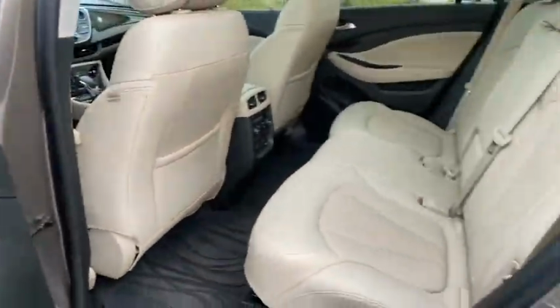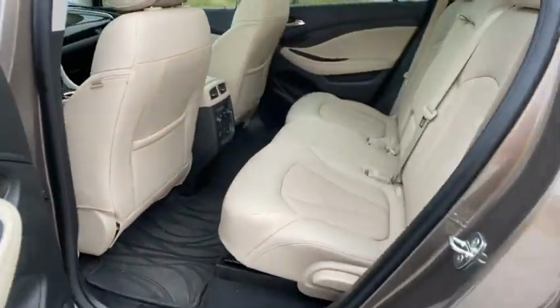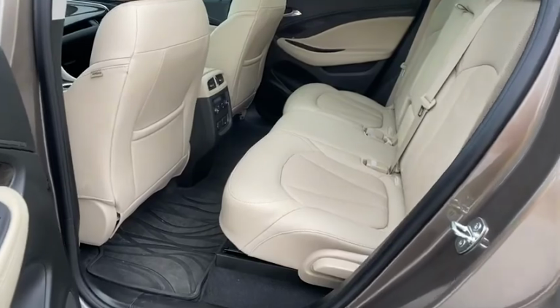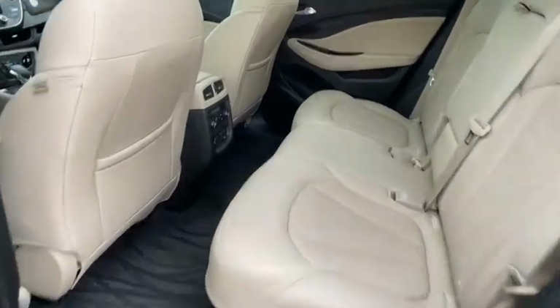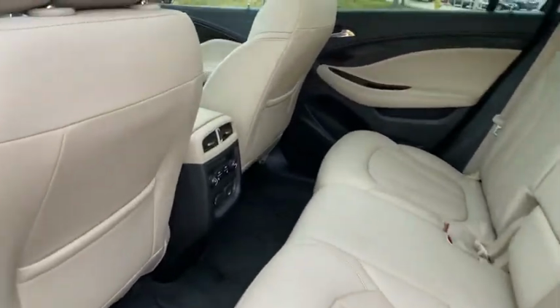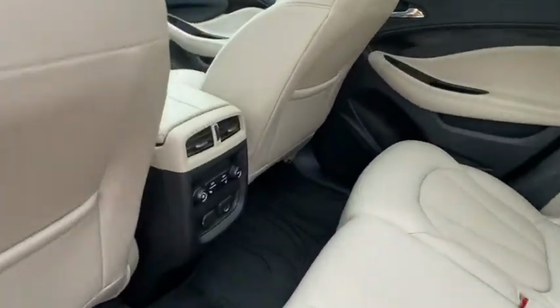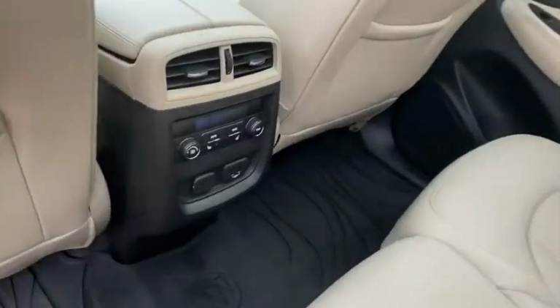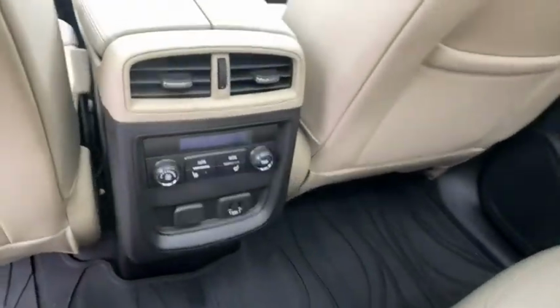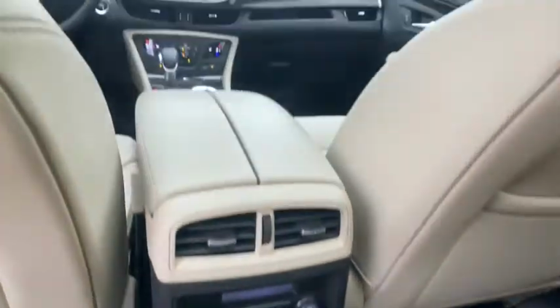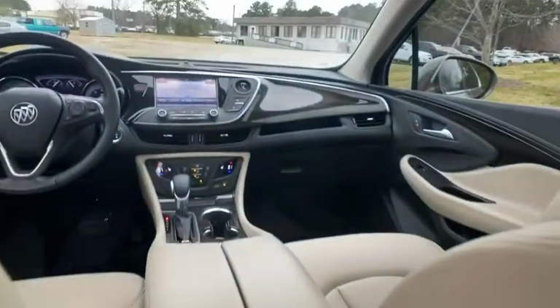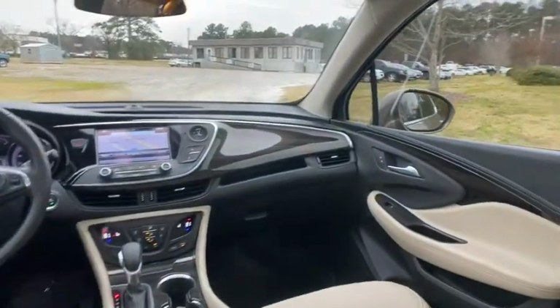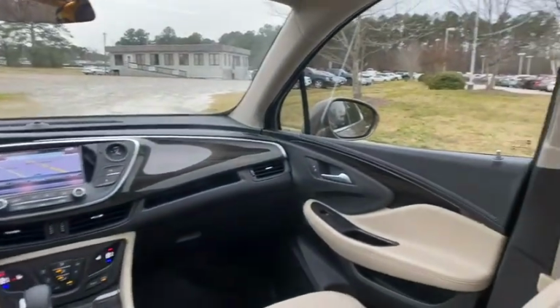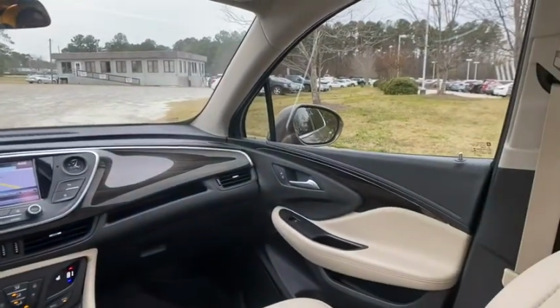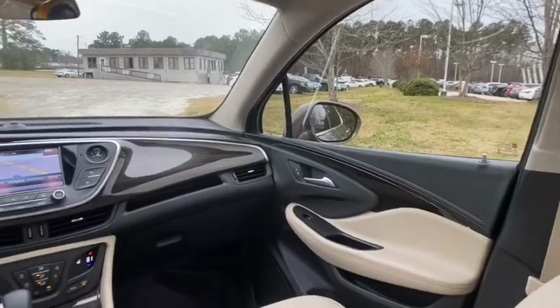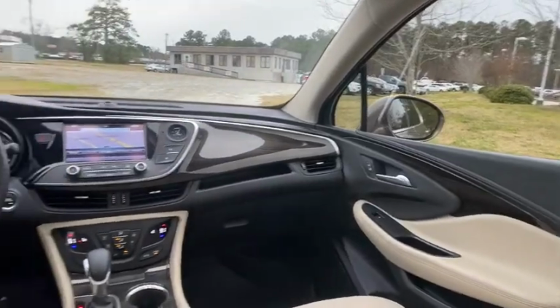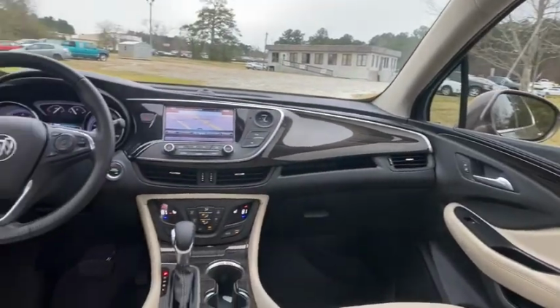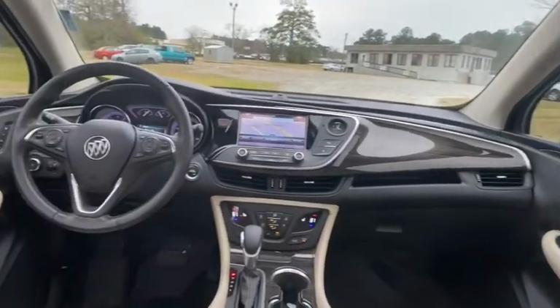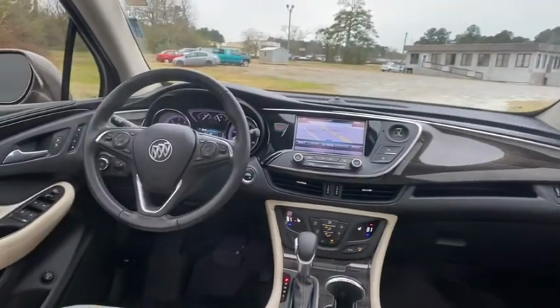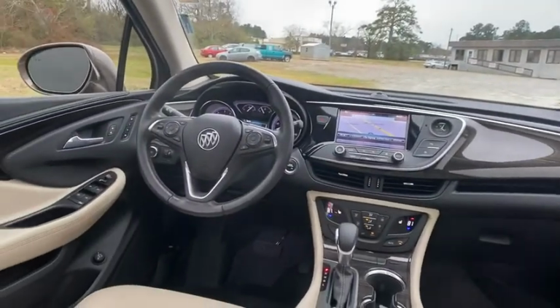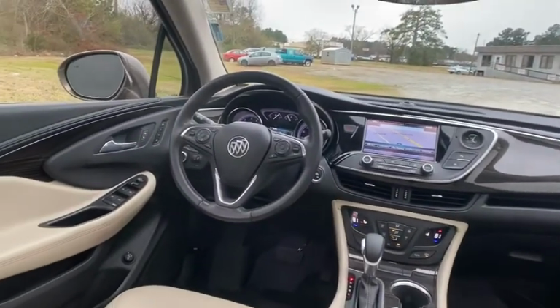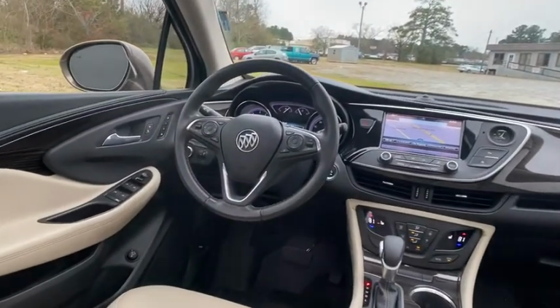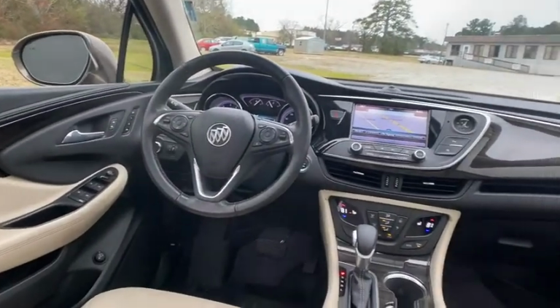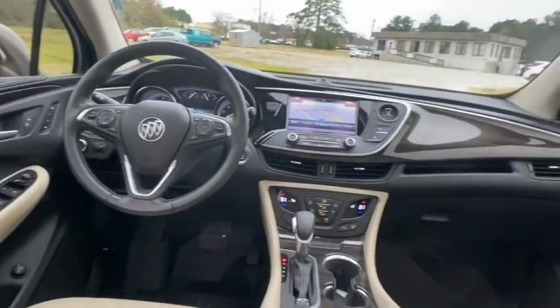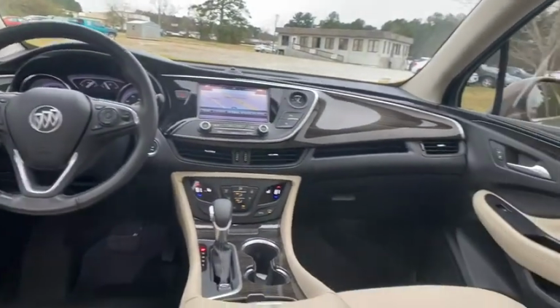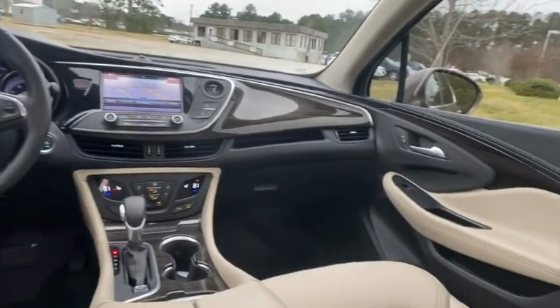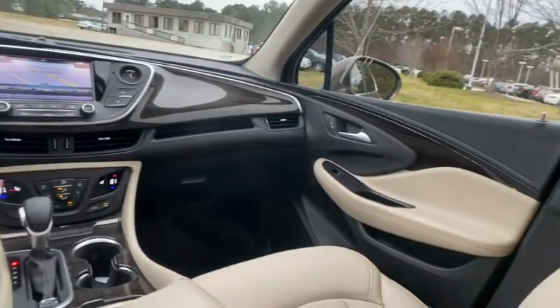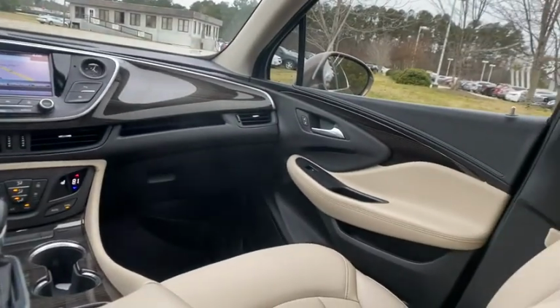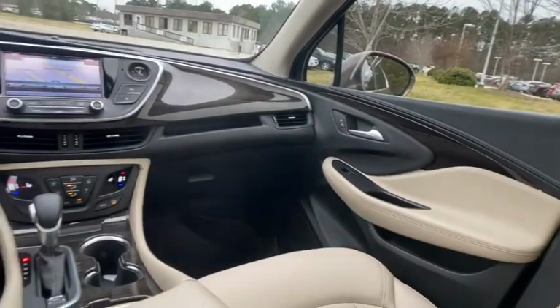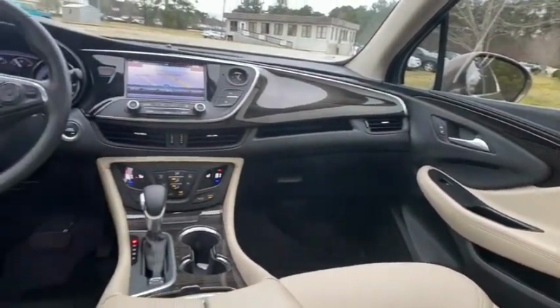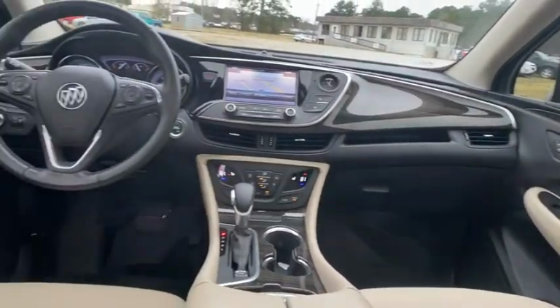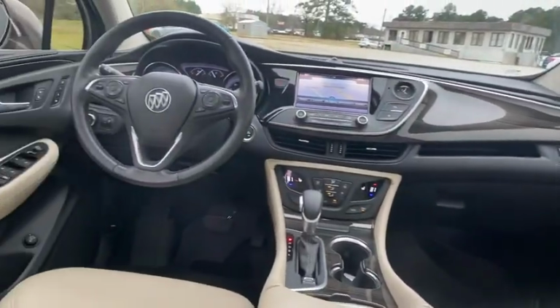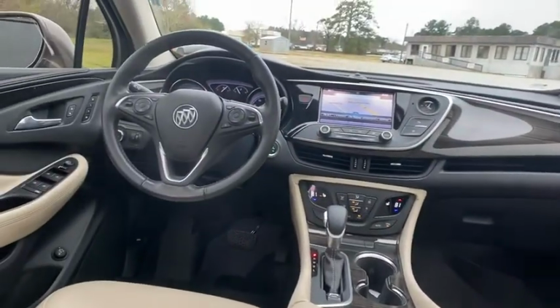This vehicle has less than 20,000 miles. Here are some of this vehicle's great options: steering wheel audio controls, remote engine start, traction control, stability control, power passenger seat, power liftgate, keyless entry, and backup camera.